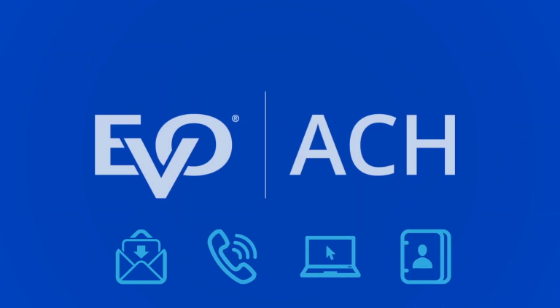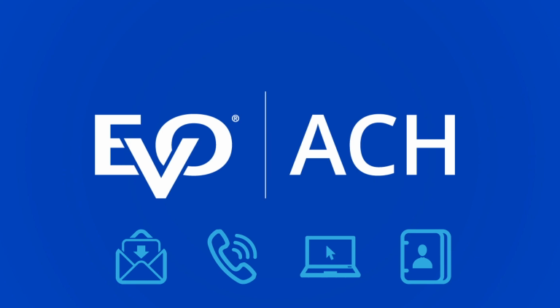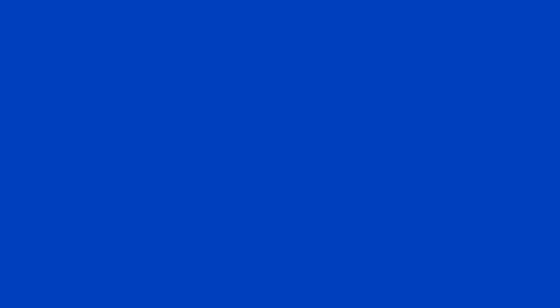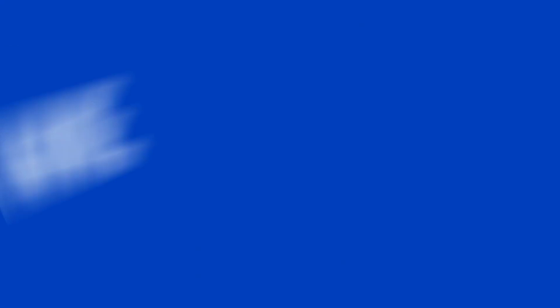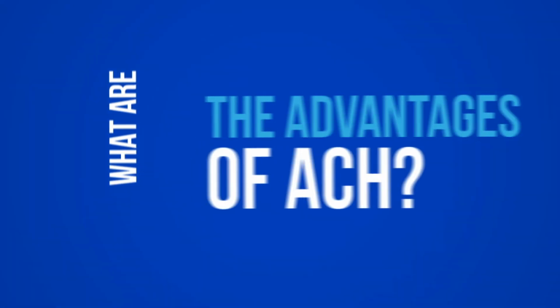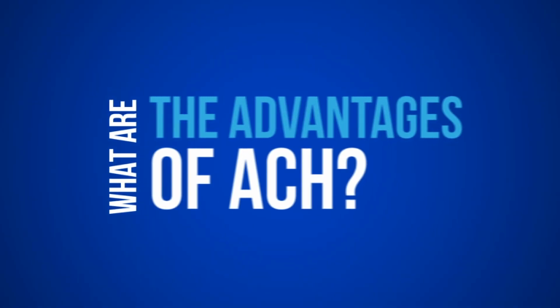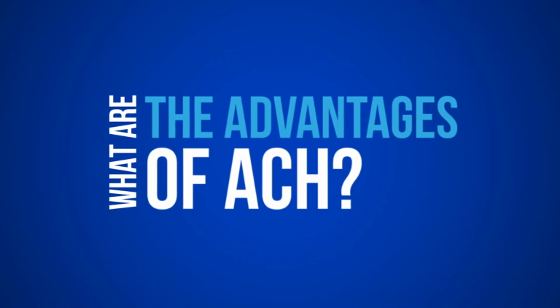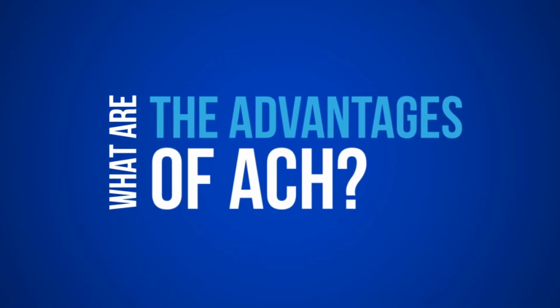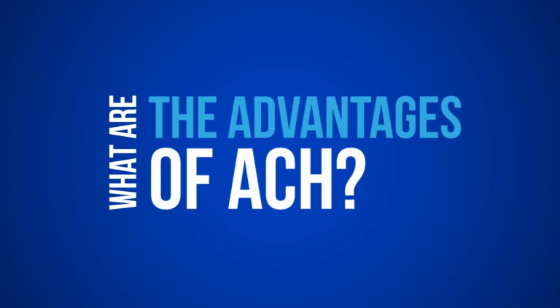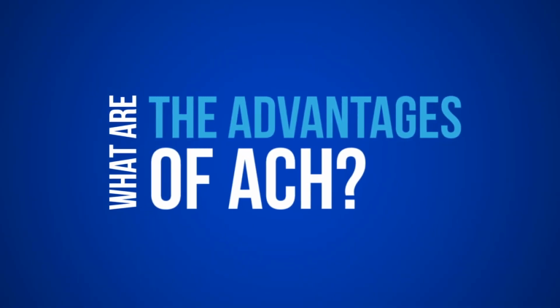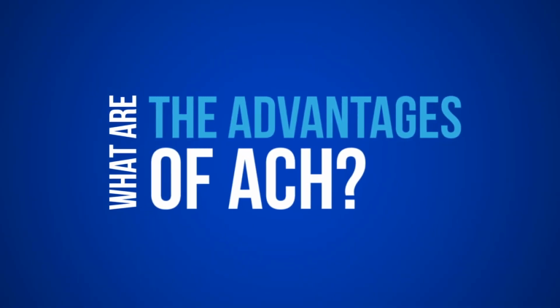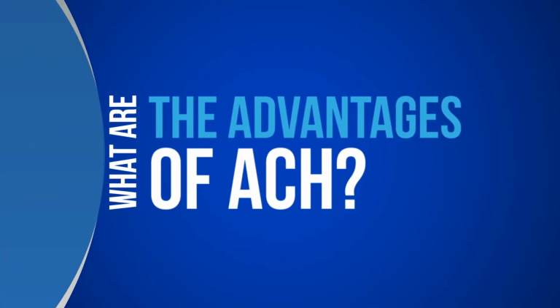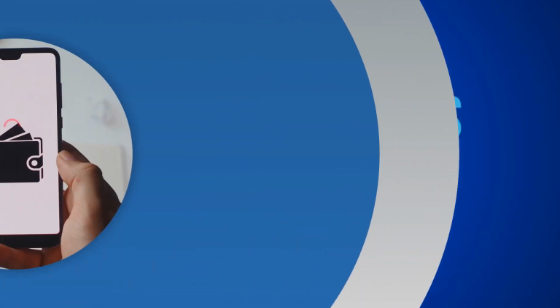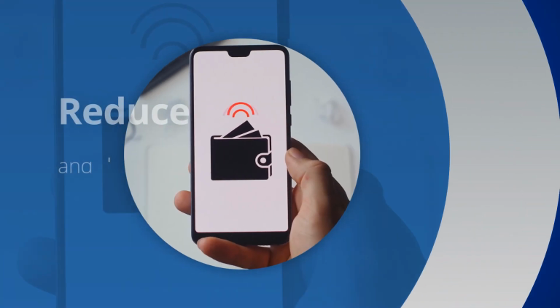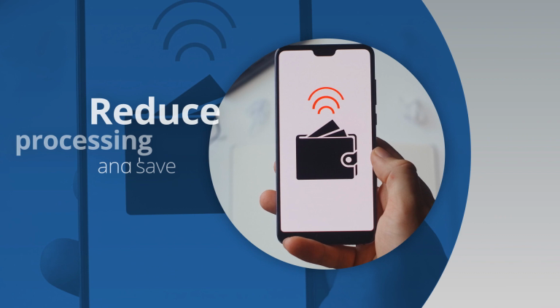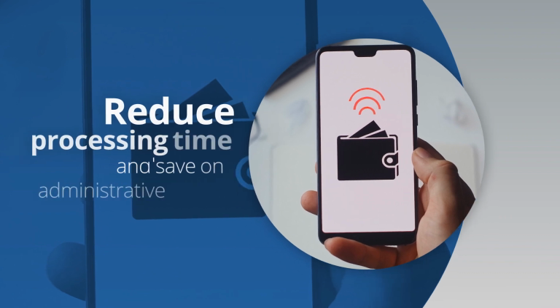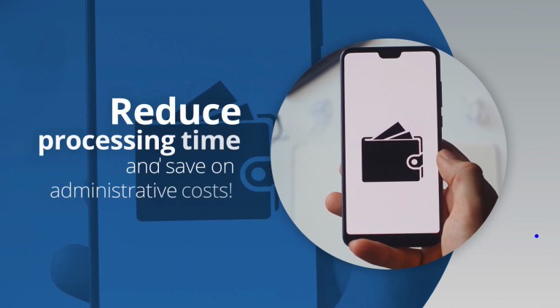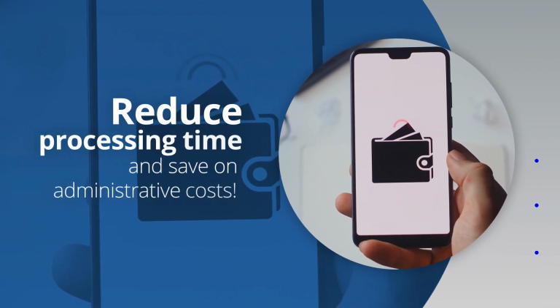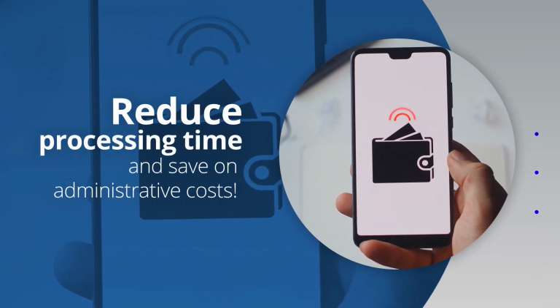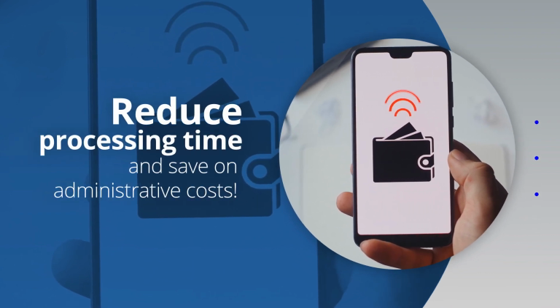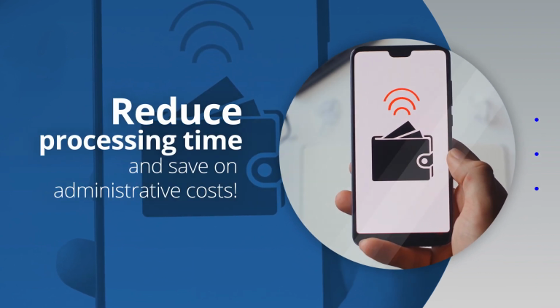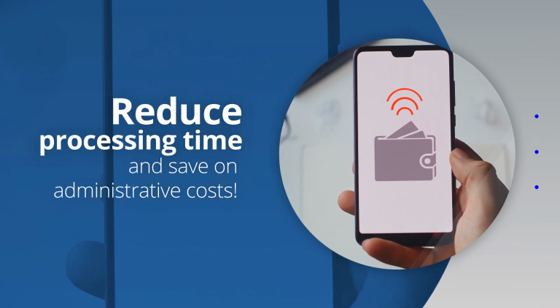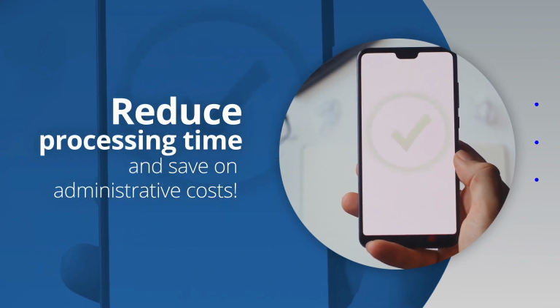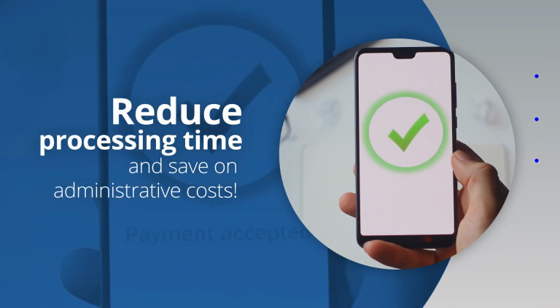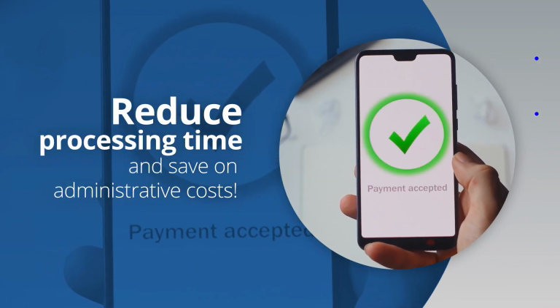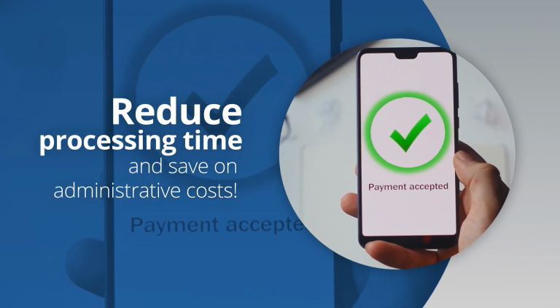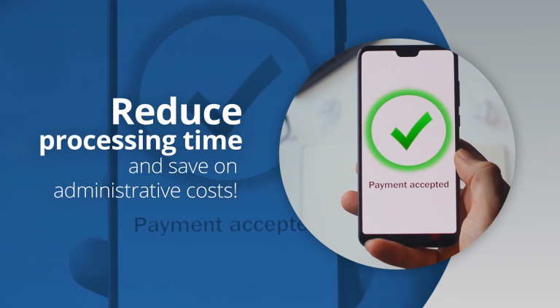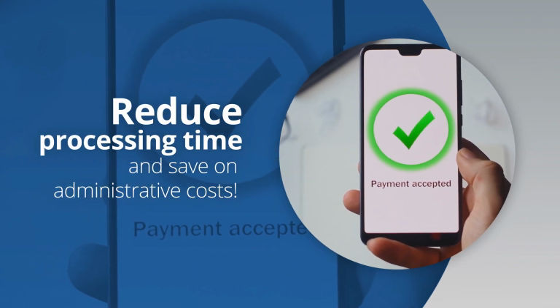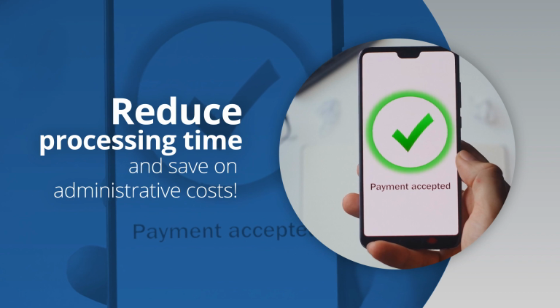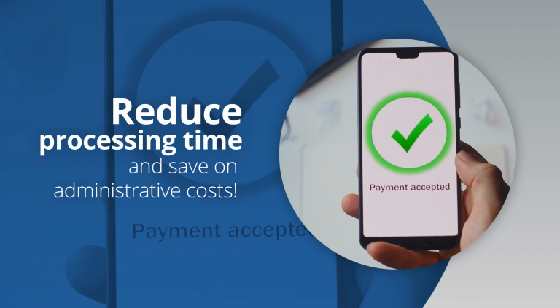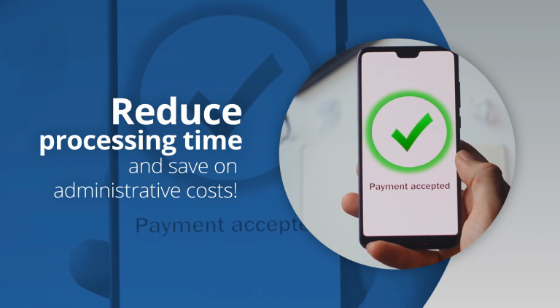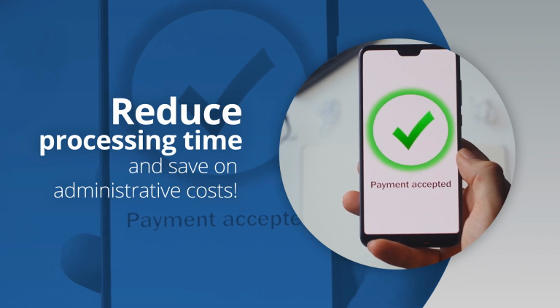ACH allows merchants to offer convenience and payment flexibility to their customers. It reduces processing time, providing faster deposits to merchant accounts. ACH also helps you to significantly save on administrative costs.